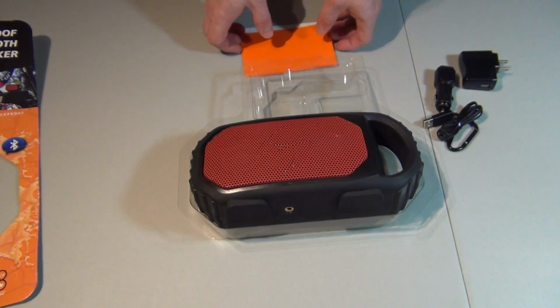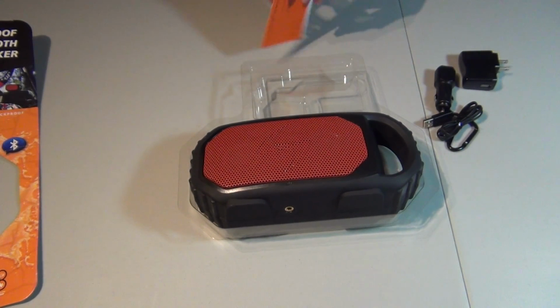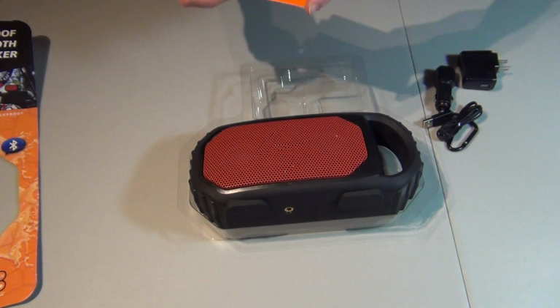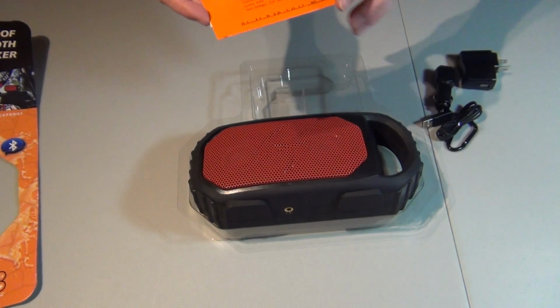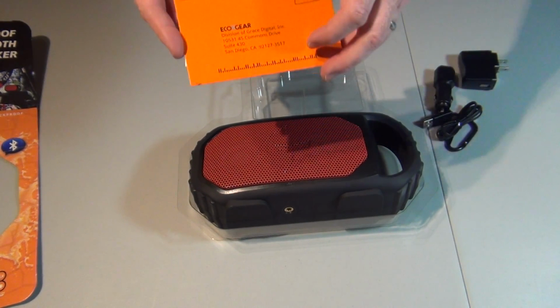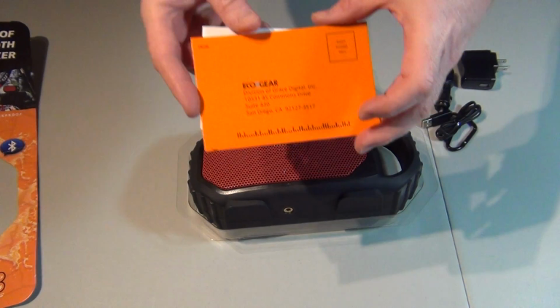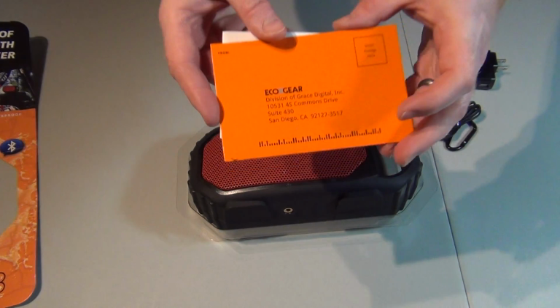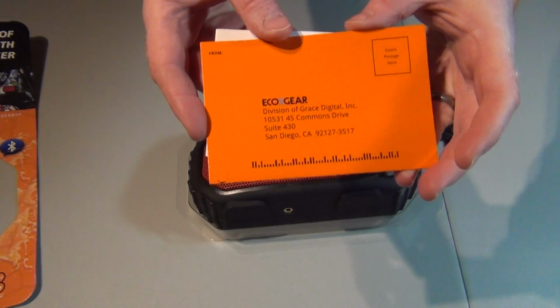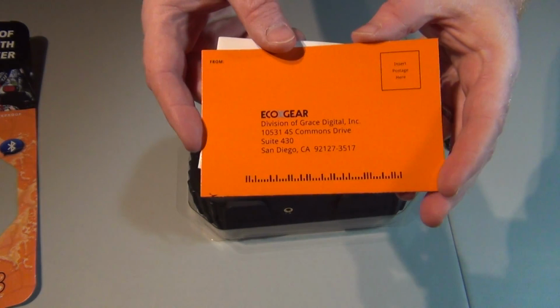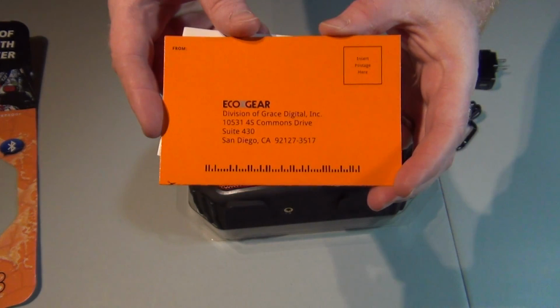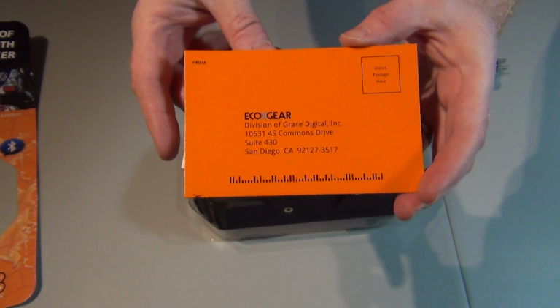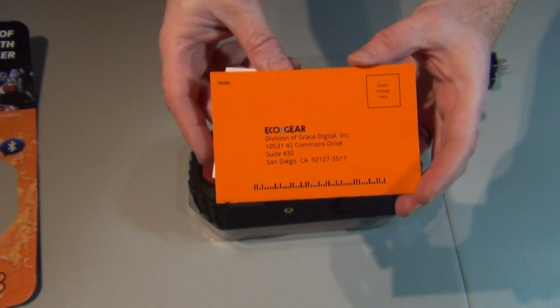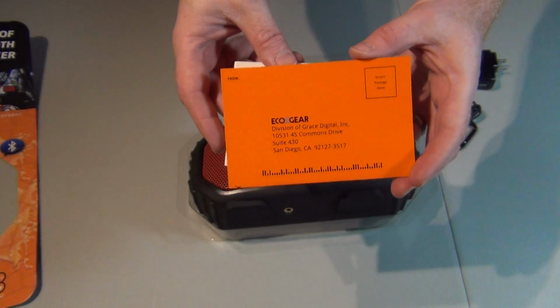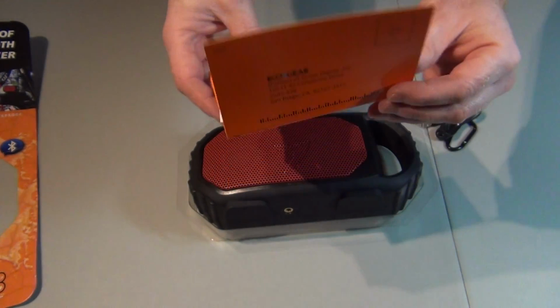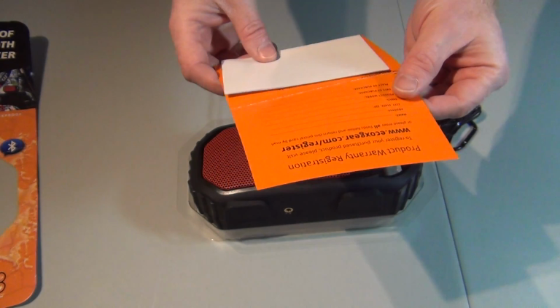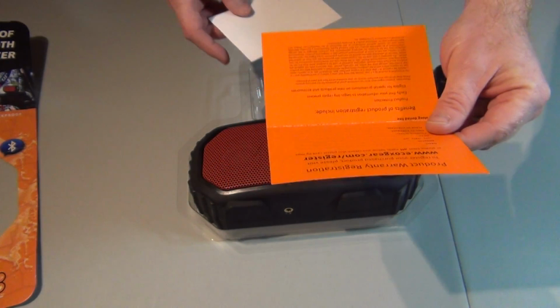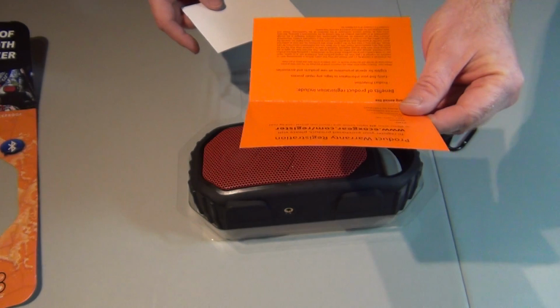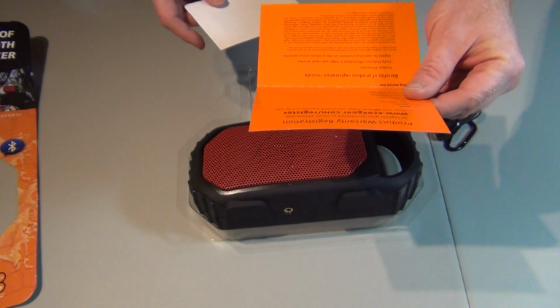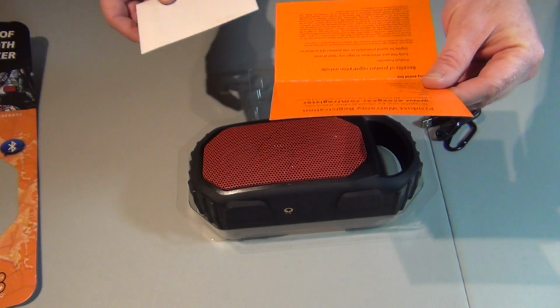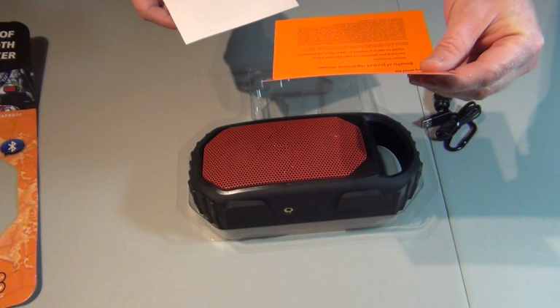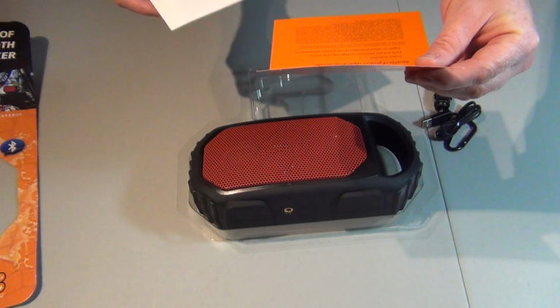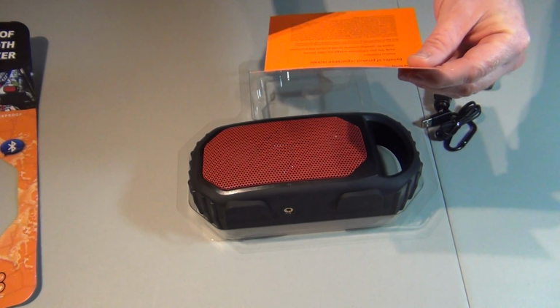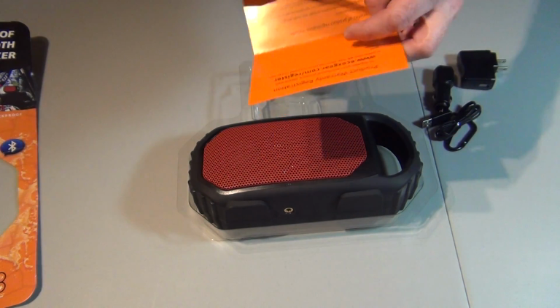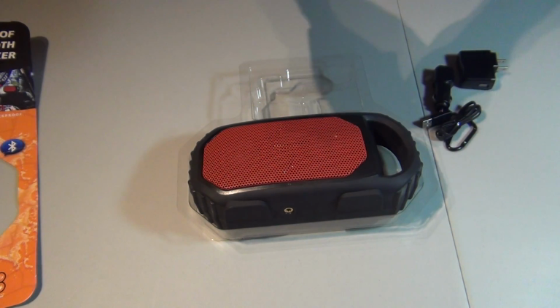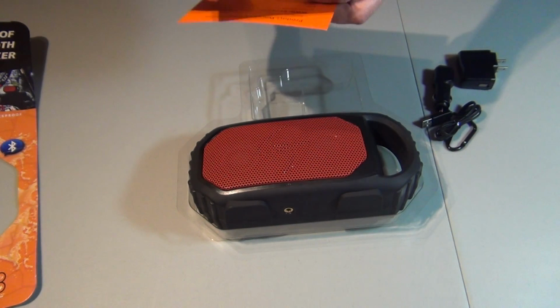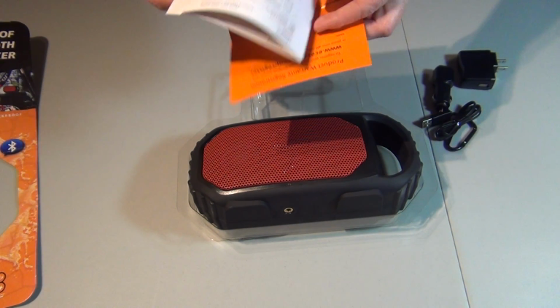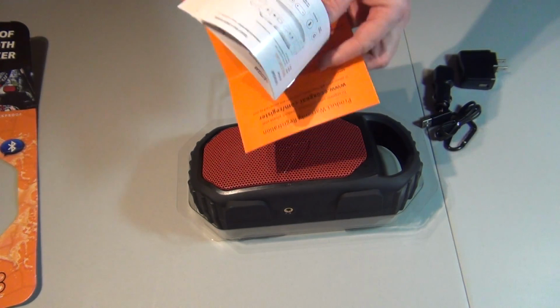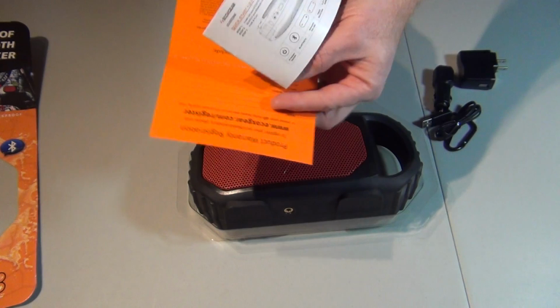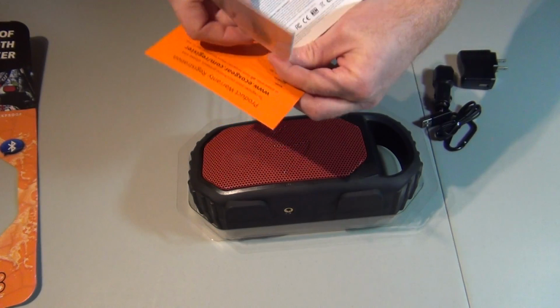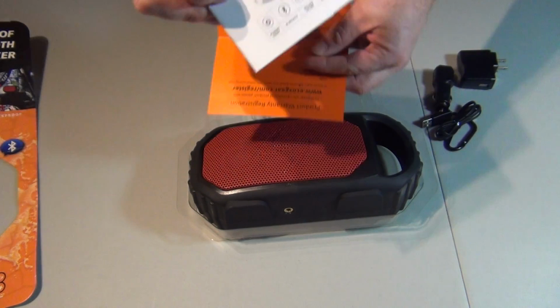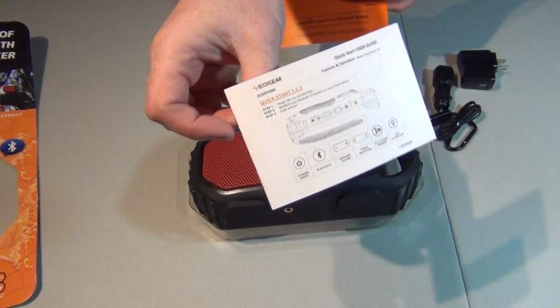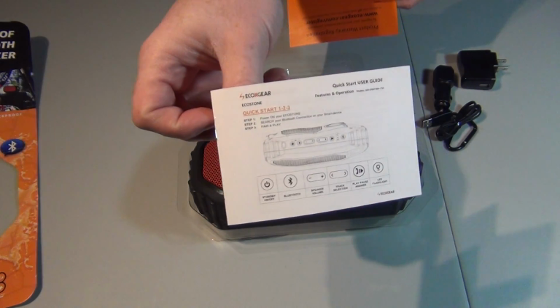What else do you get here? Looks like you get a manual and a product registration card.